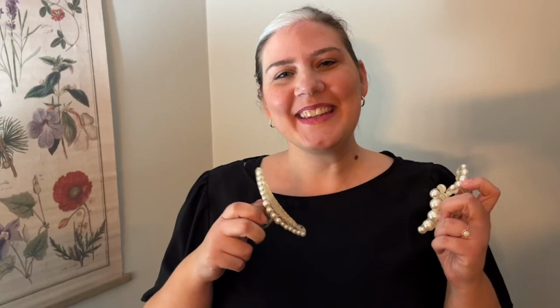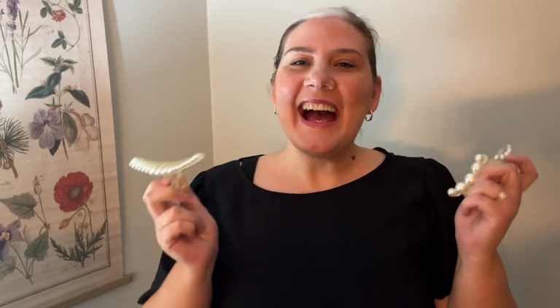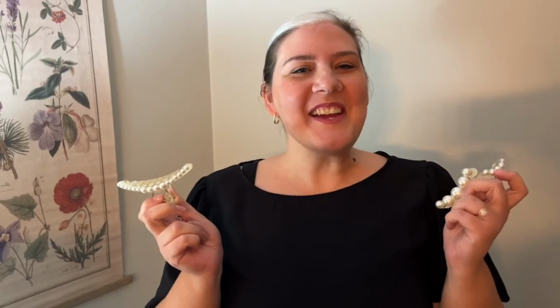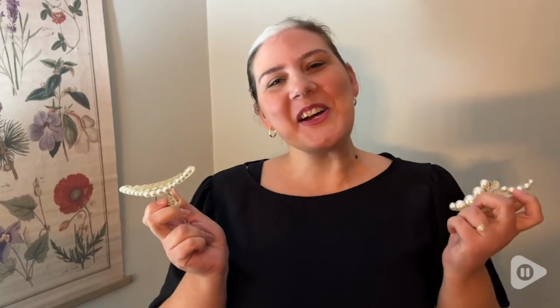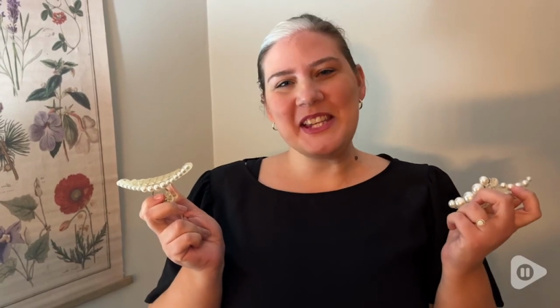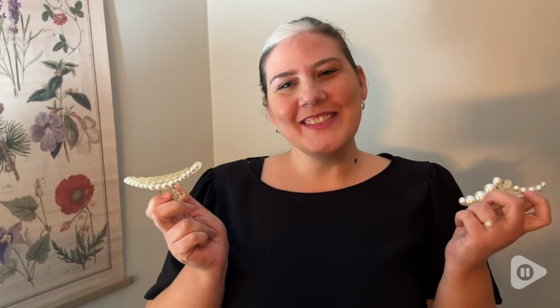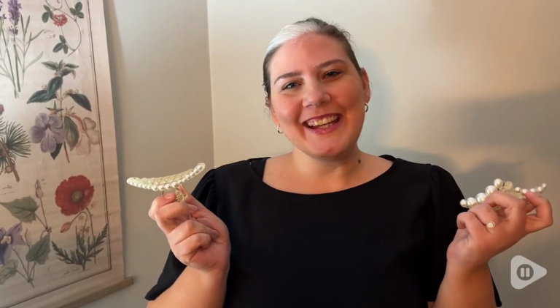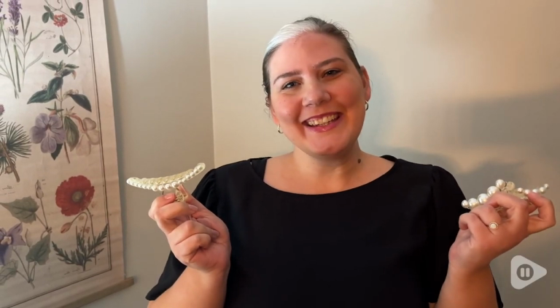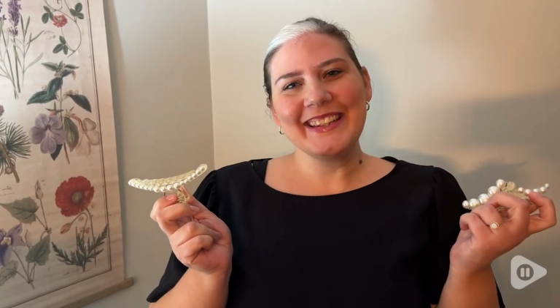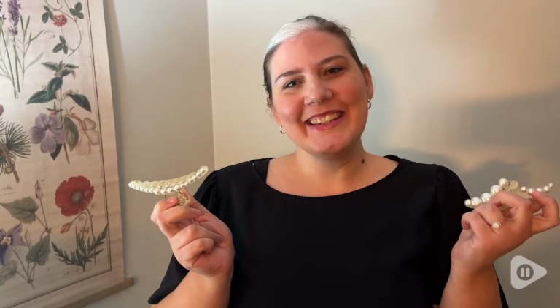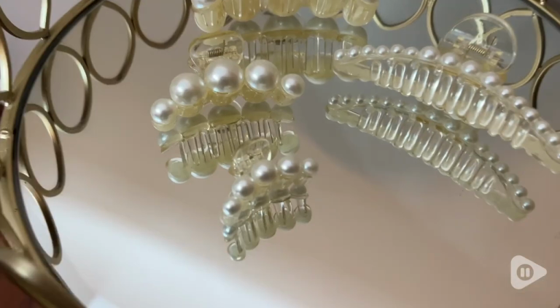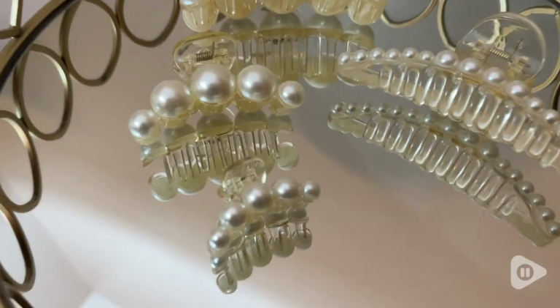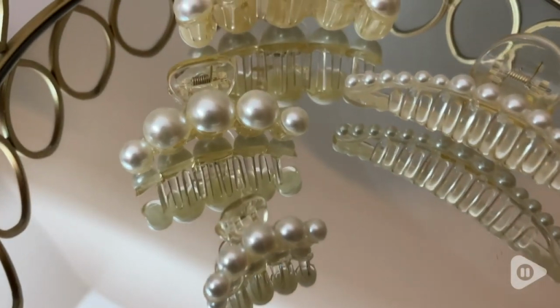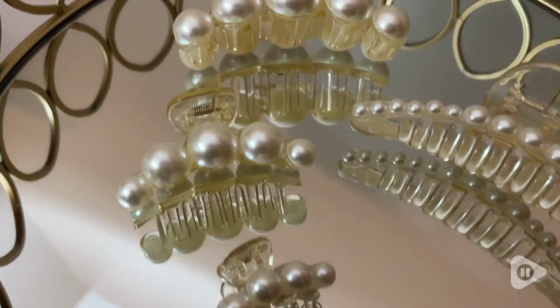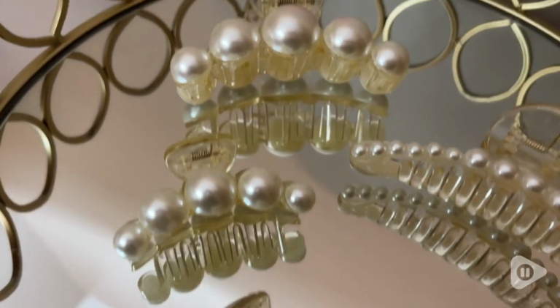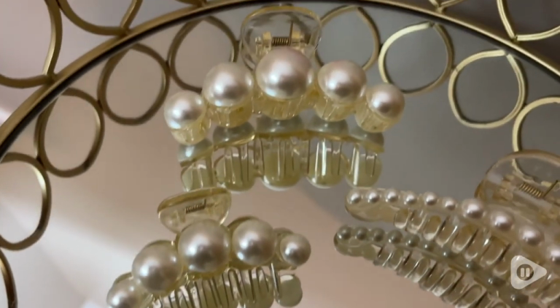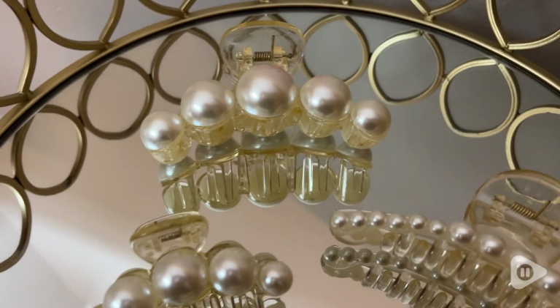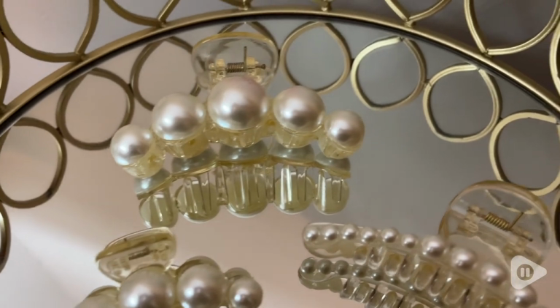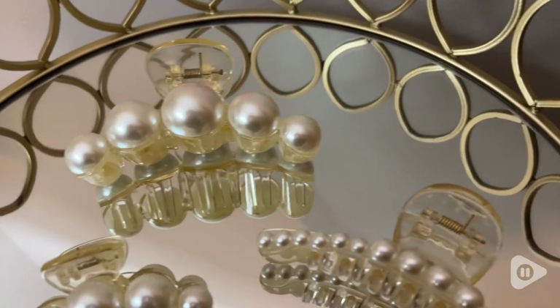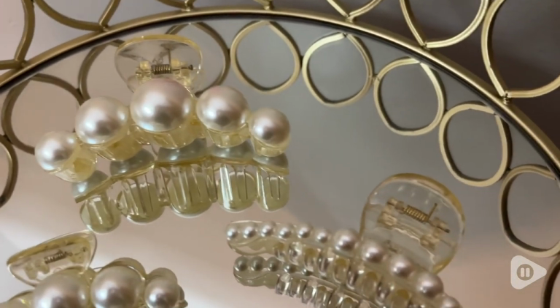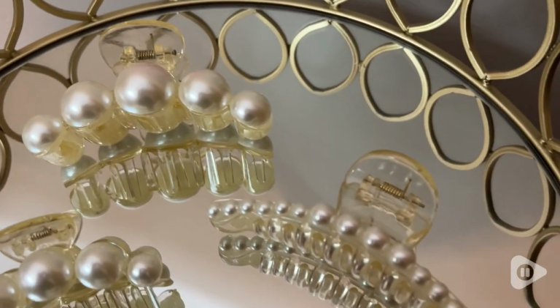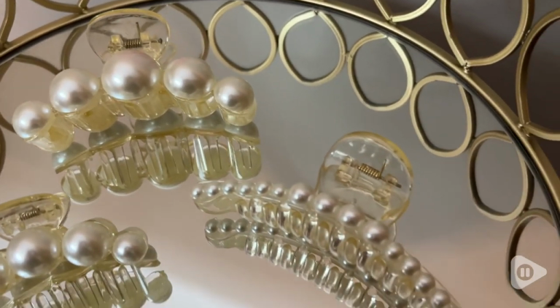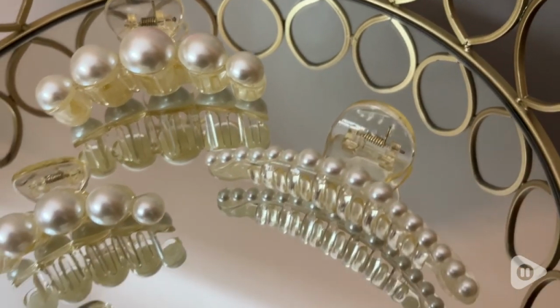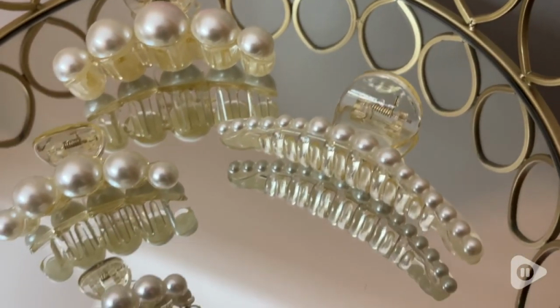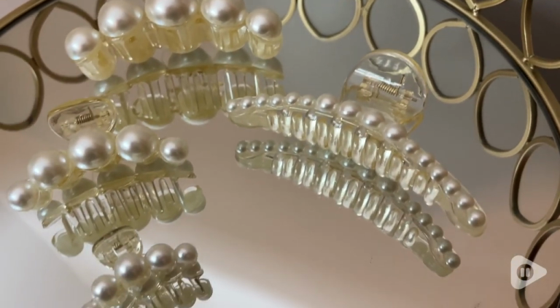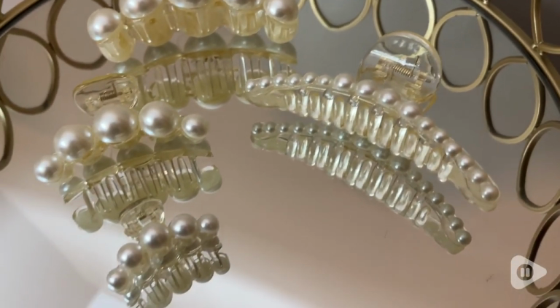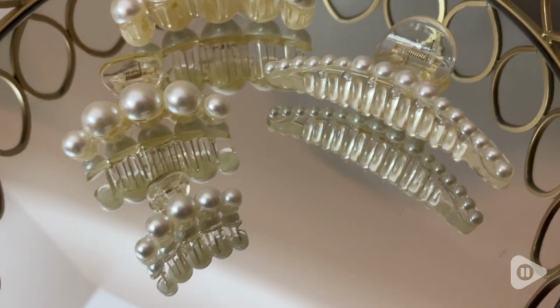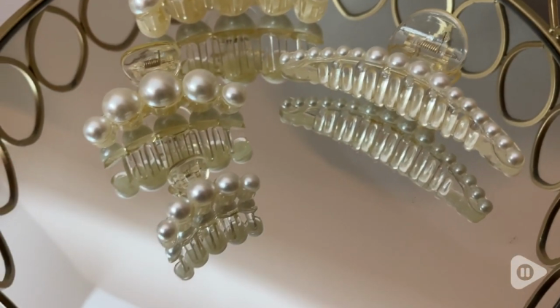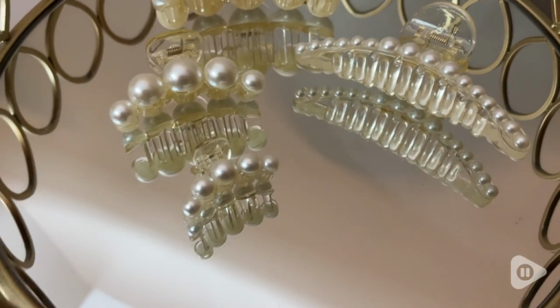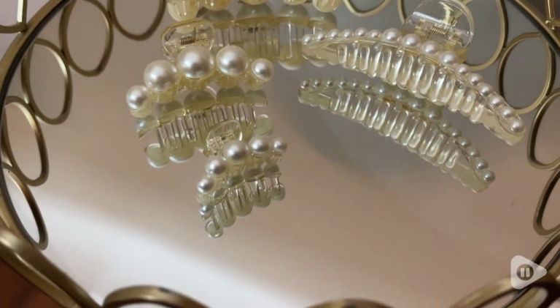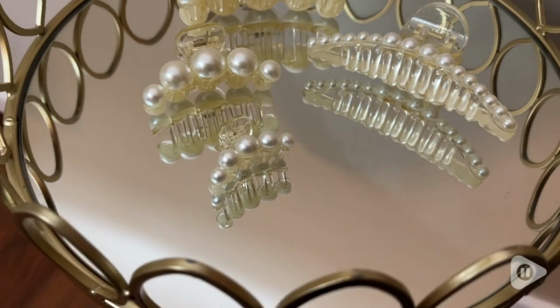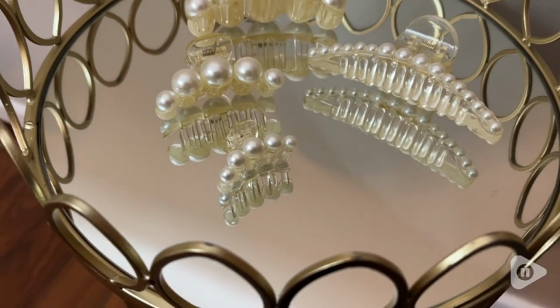Hi, I'm Aqua at WTI. I have found the most beautiful pearl claw clips from Pepperonella. I have loved these so much.